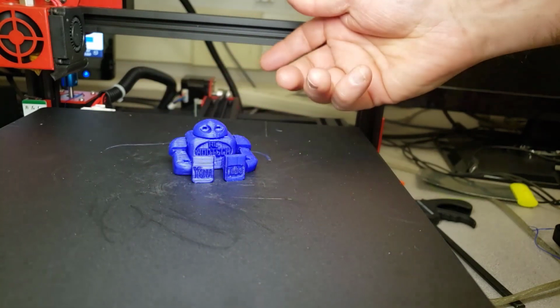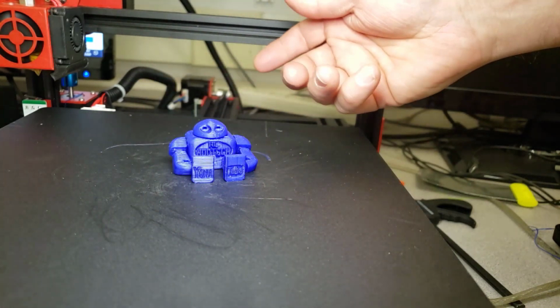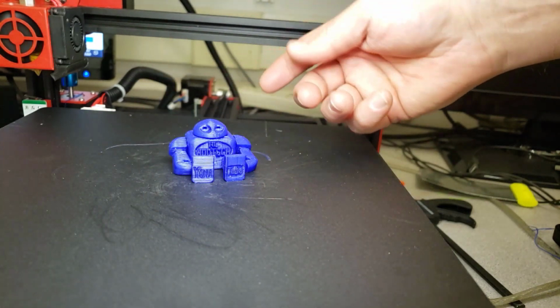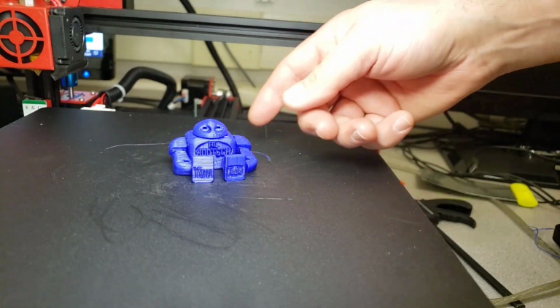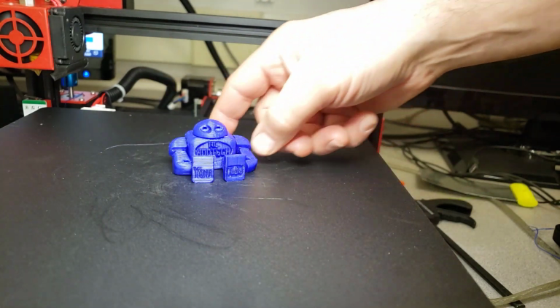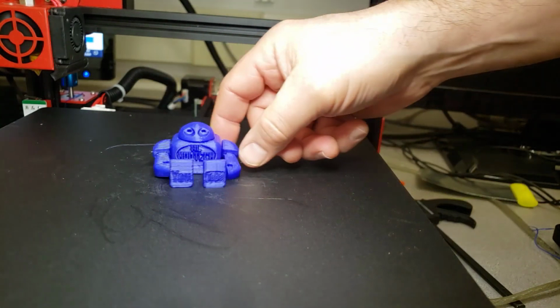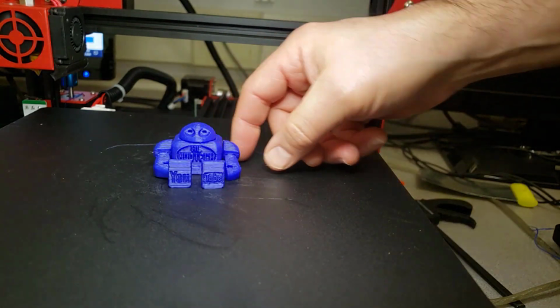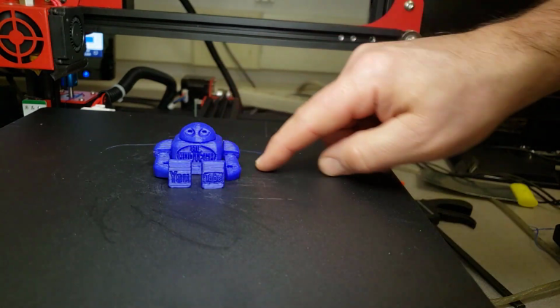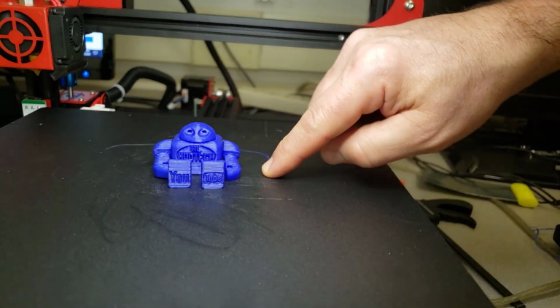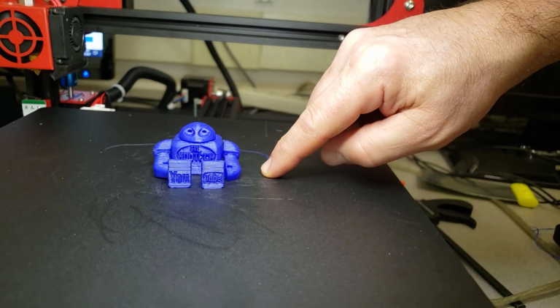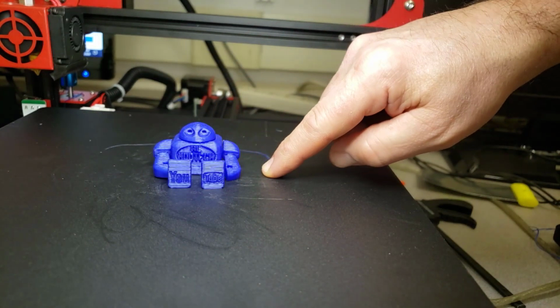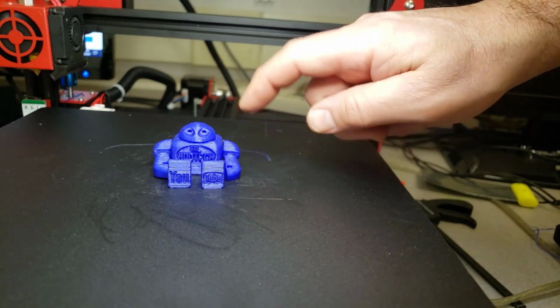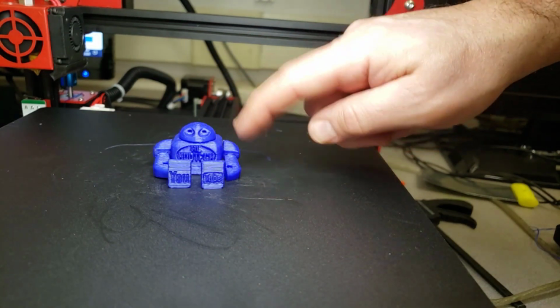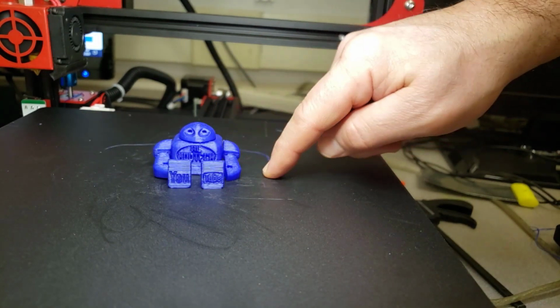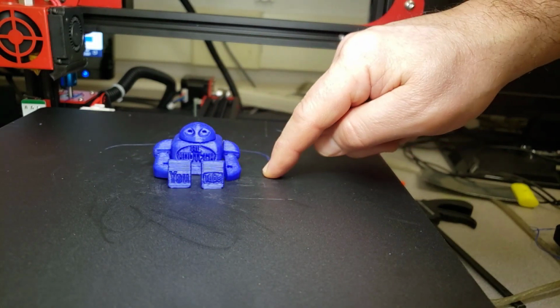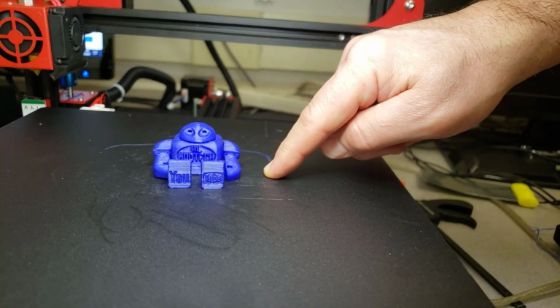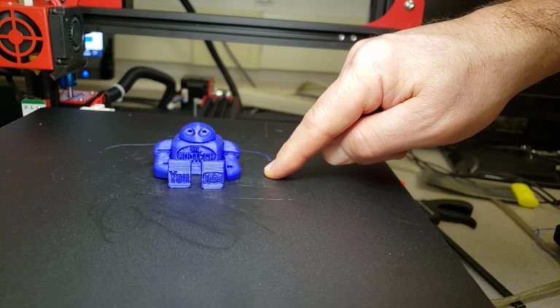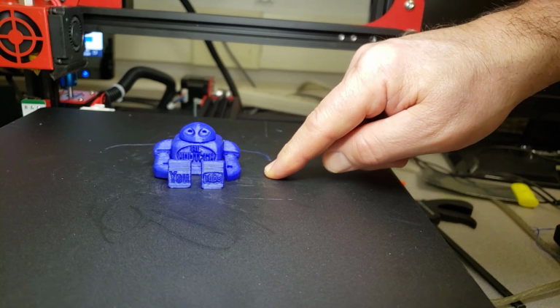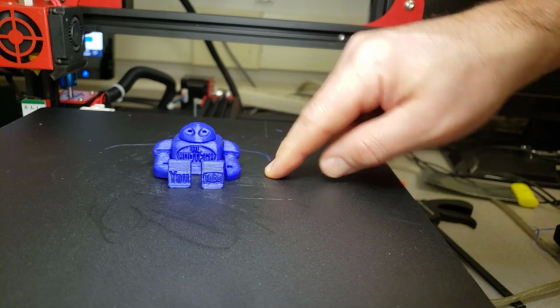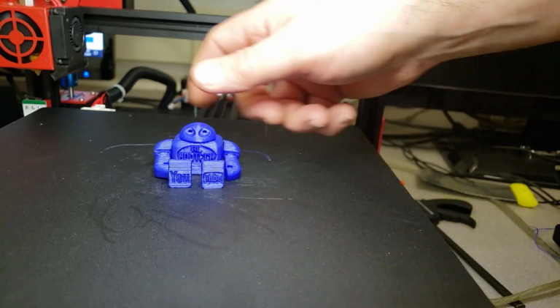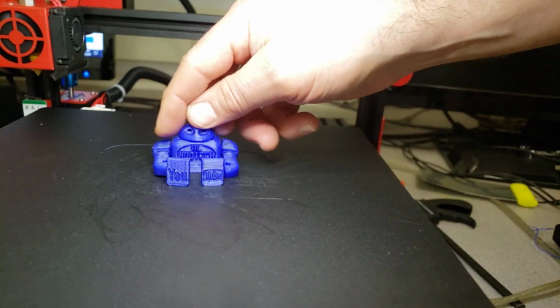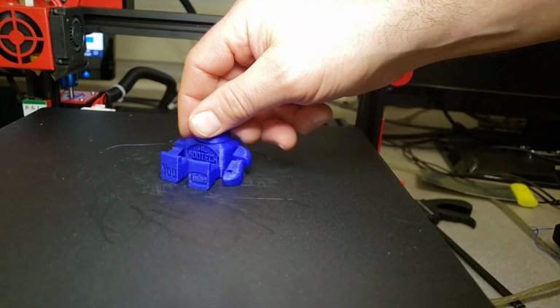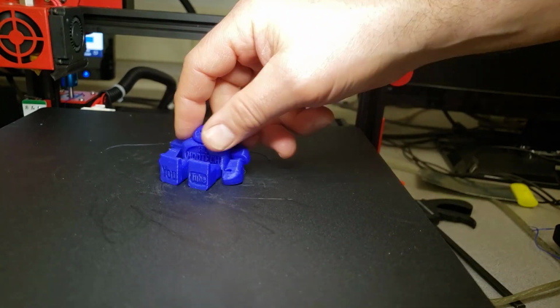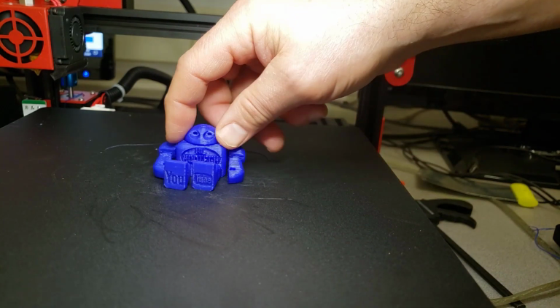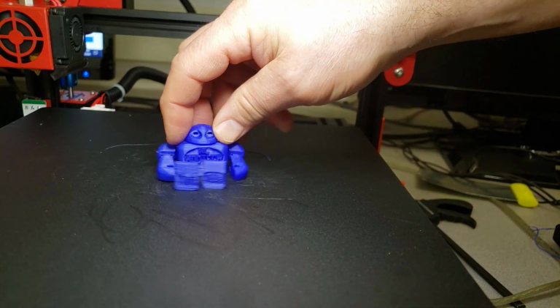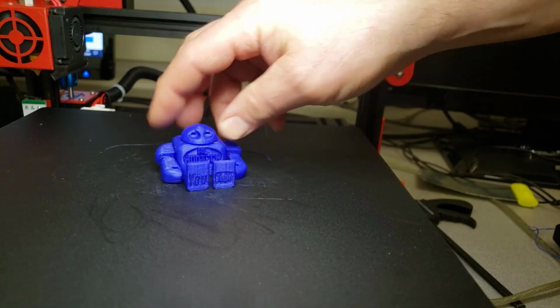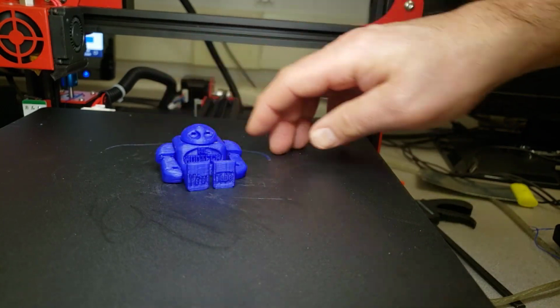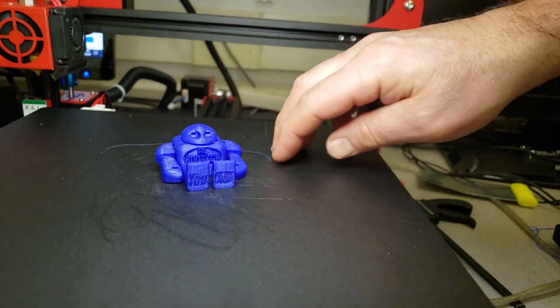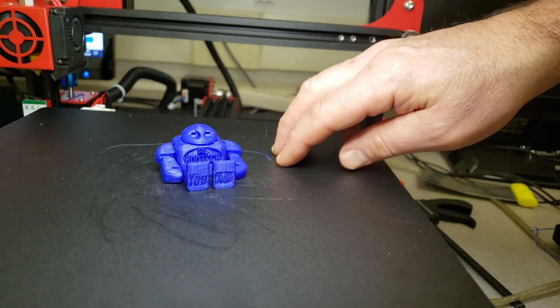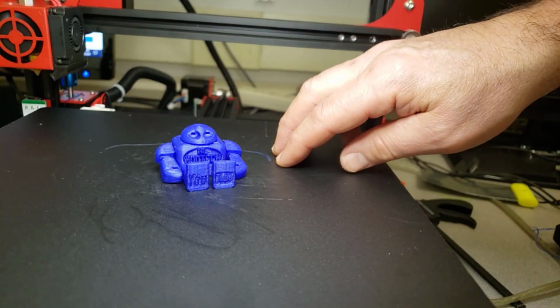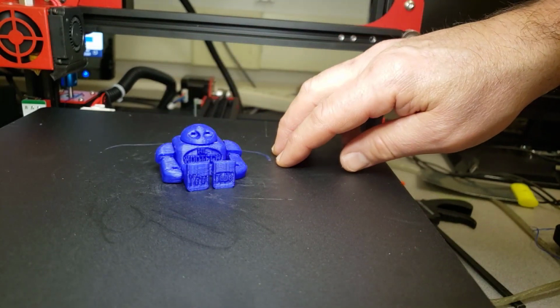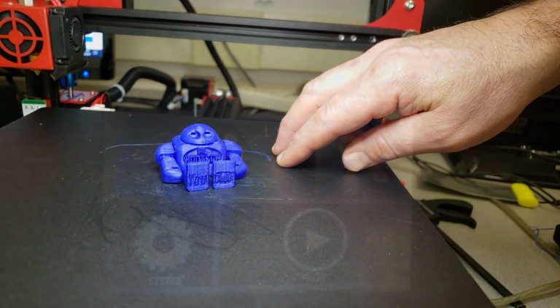Now what we're going to do for the torture test is: as this is printing, we're going to unplug it and see how the print-and-resume feature works.